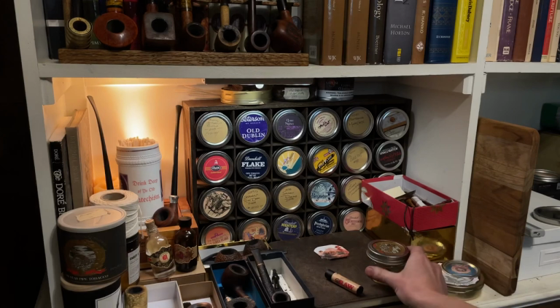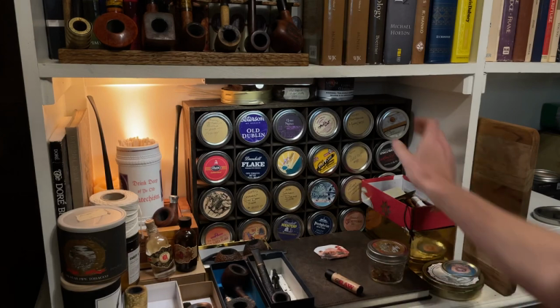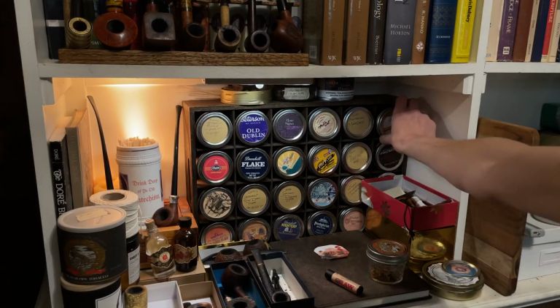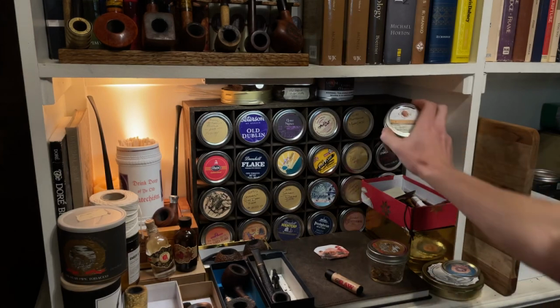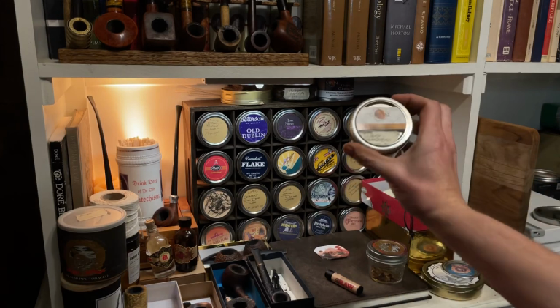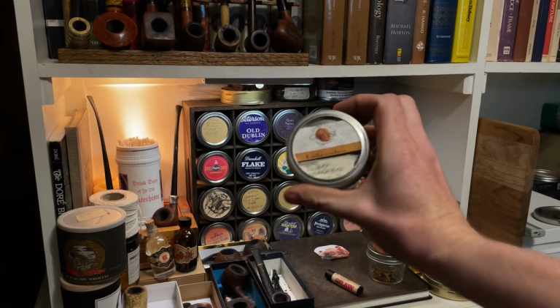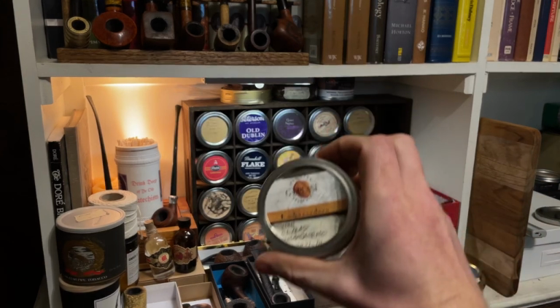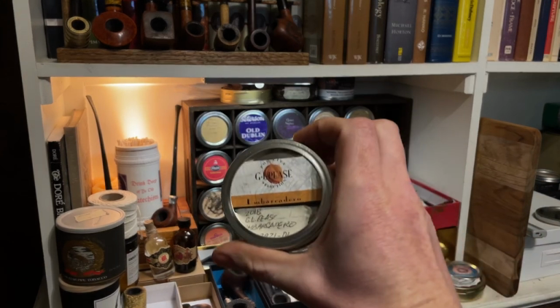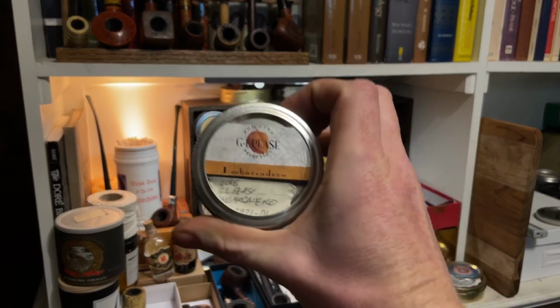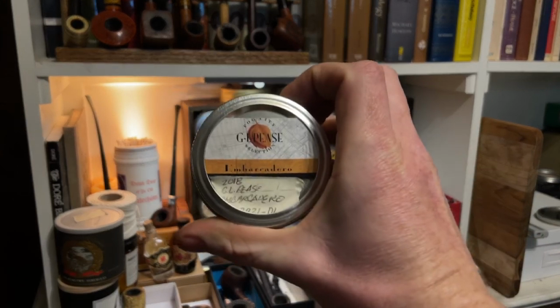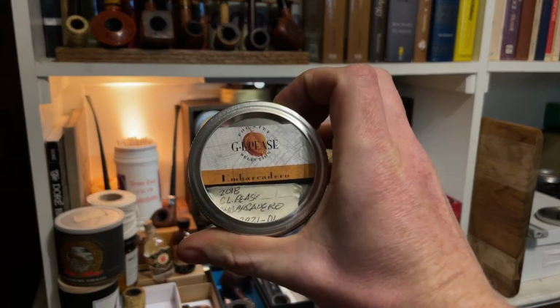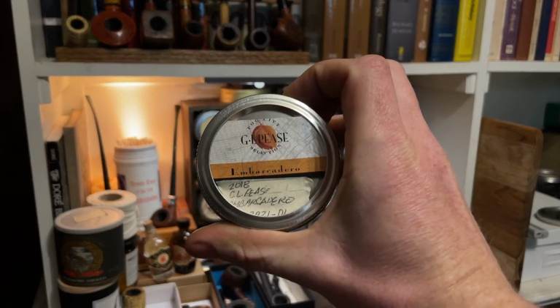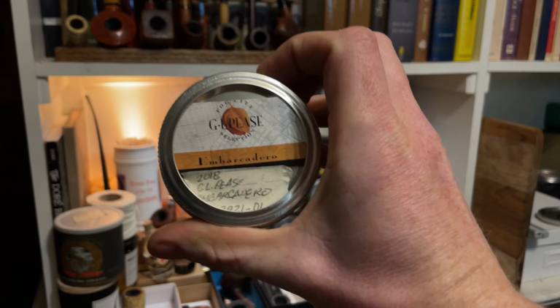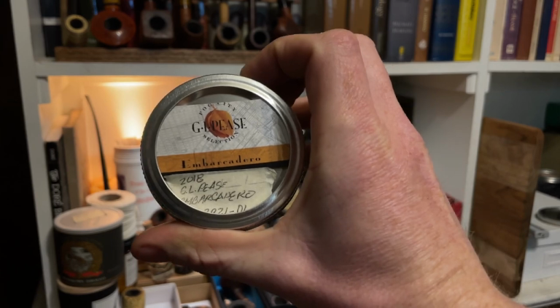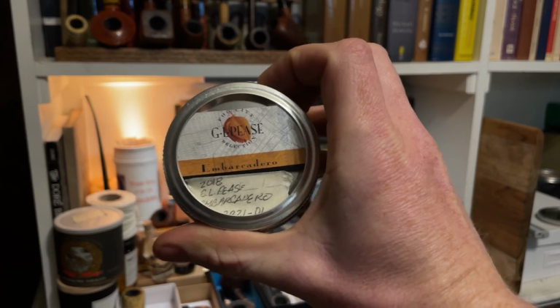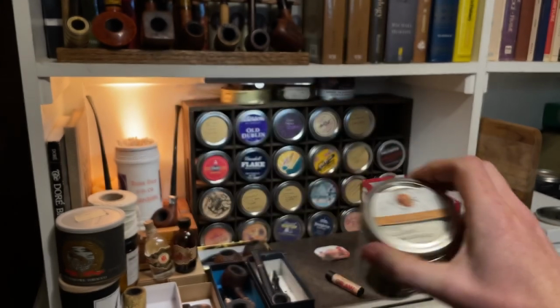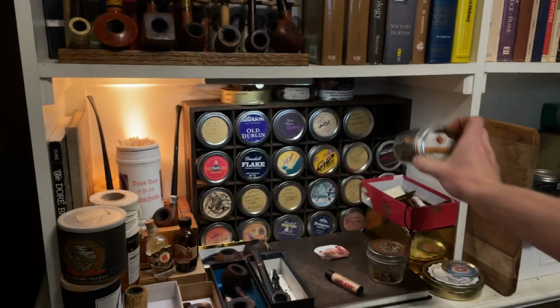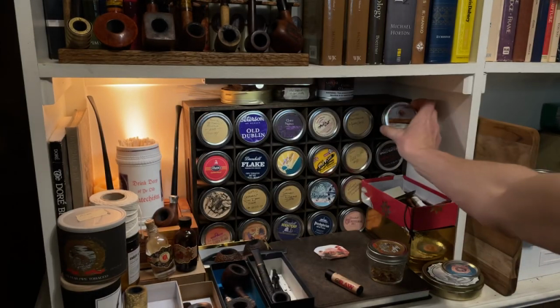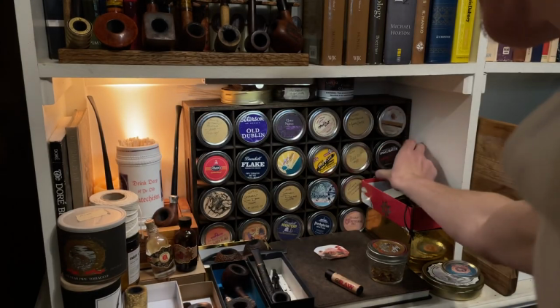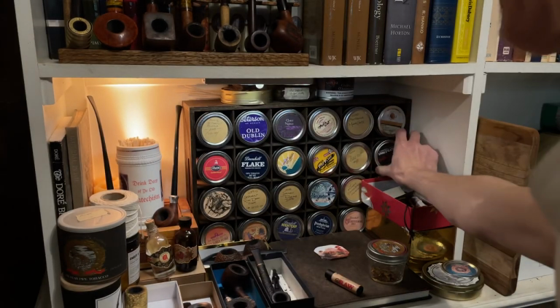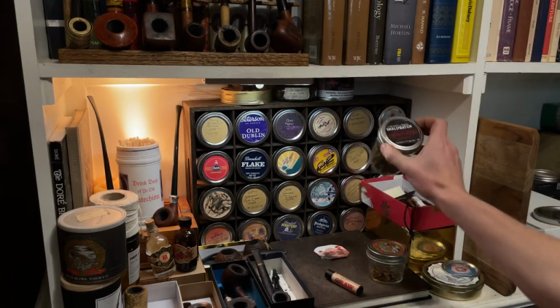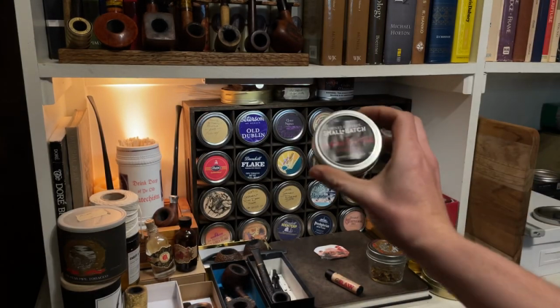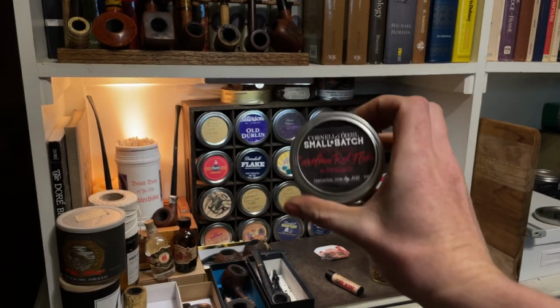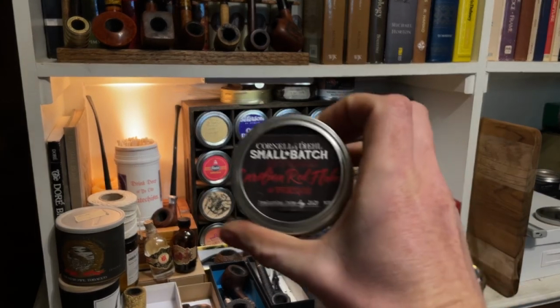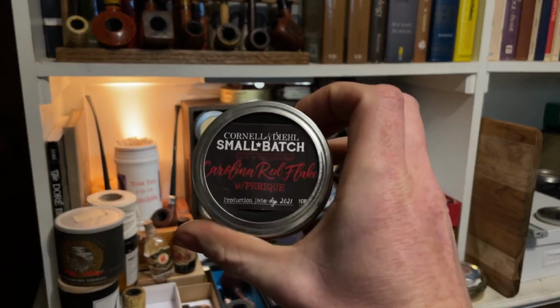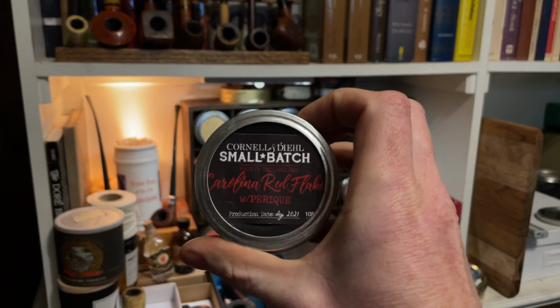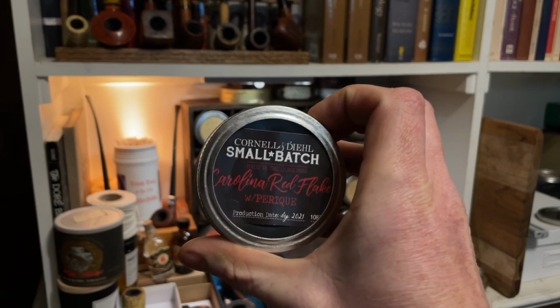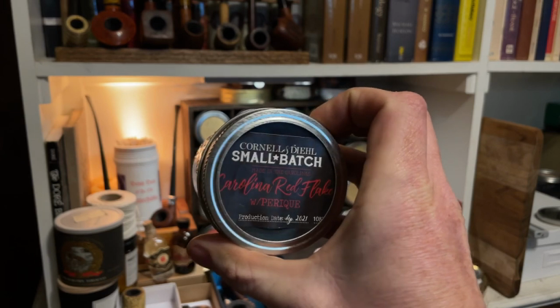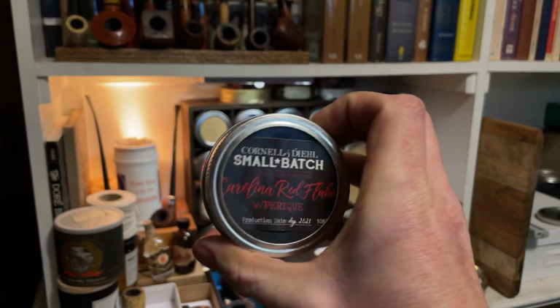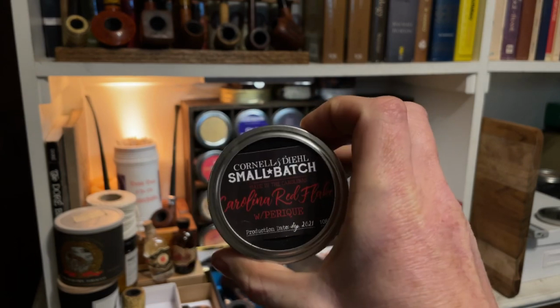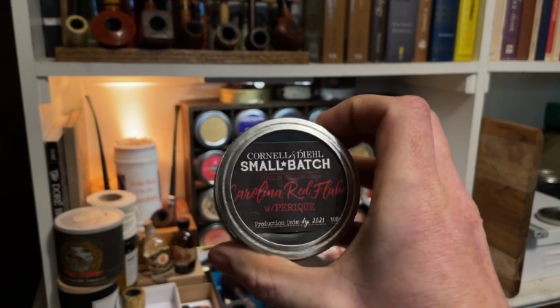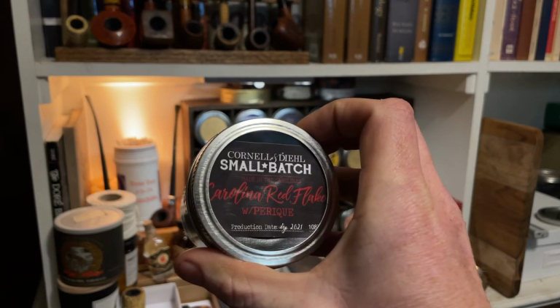I did similarly with just taking part of the Embarcadero one — I didn't try to do a real good job here. Or Cornell and Diehl — this is a paper label, and that's one way to do it.